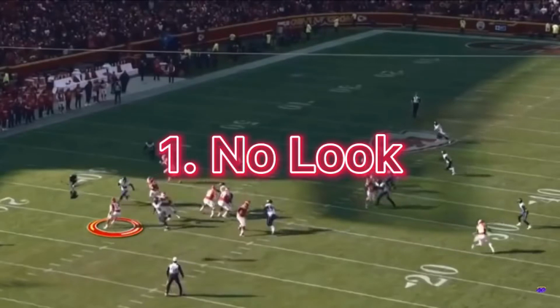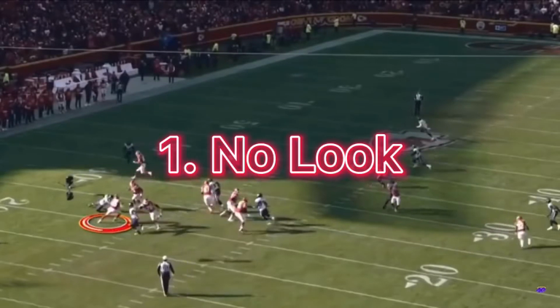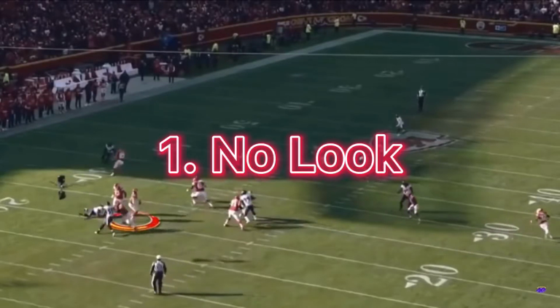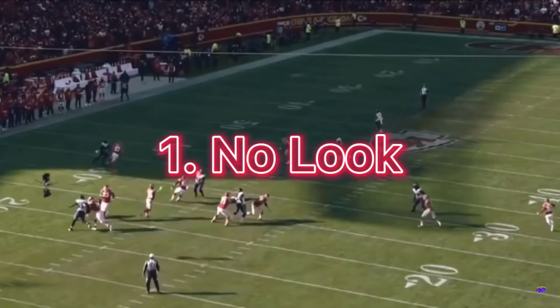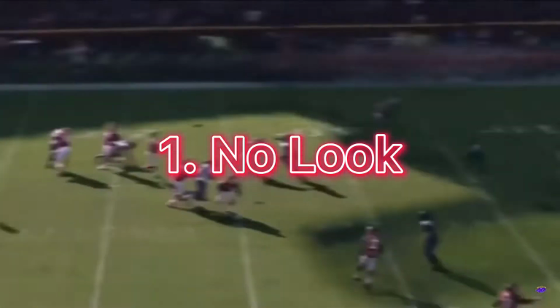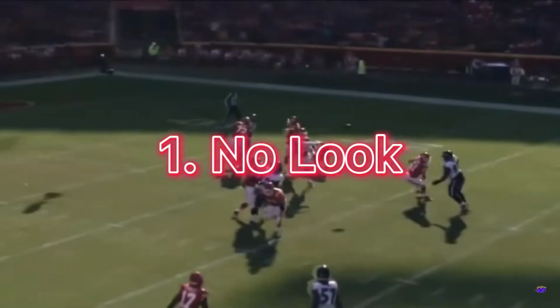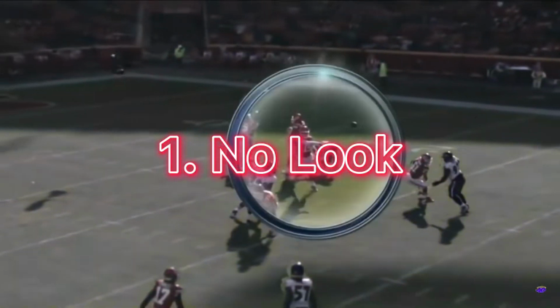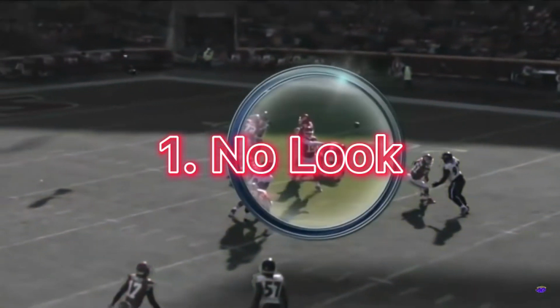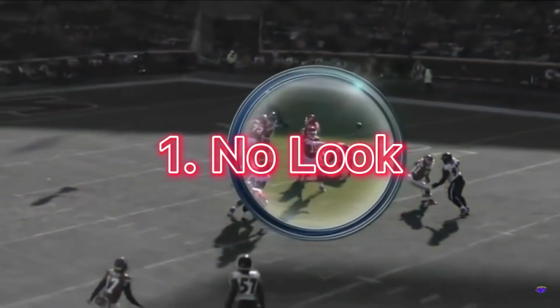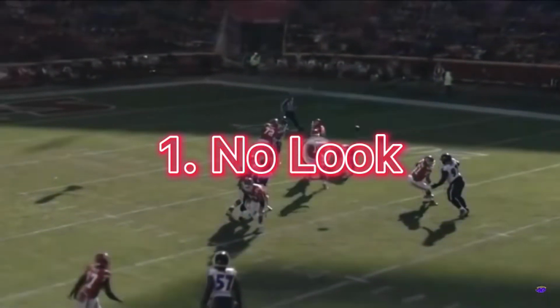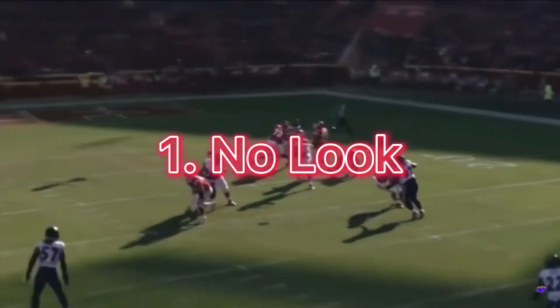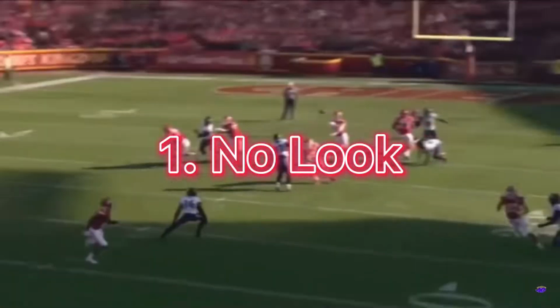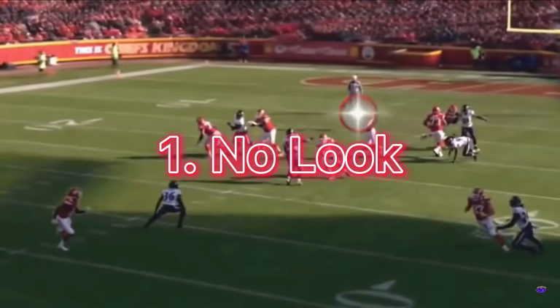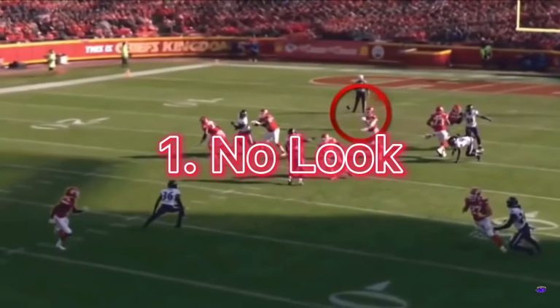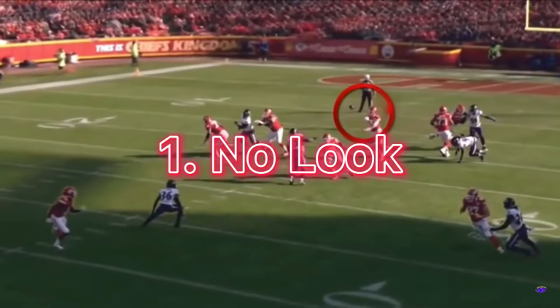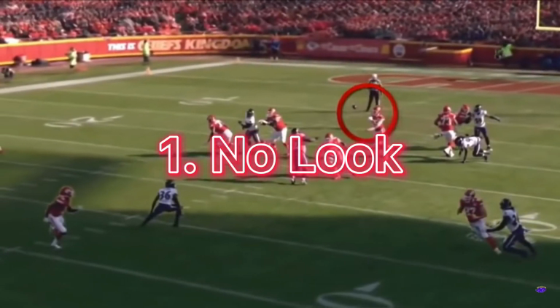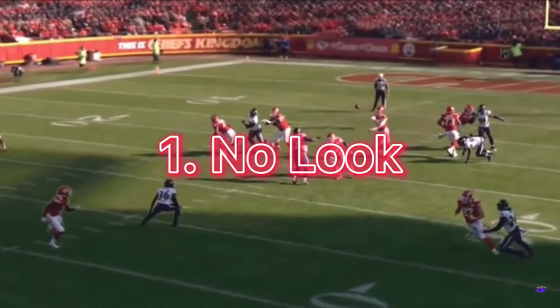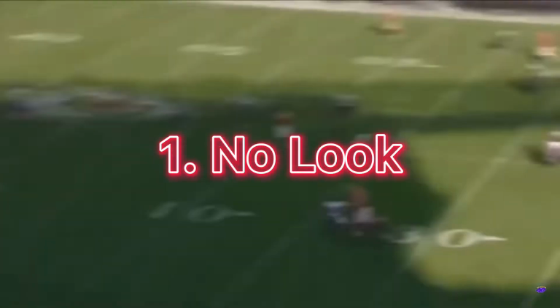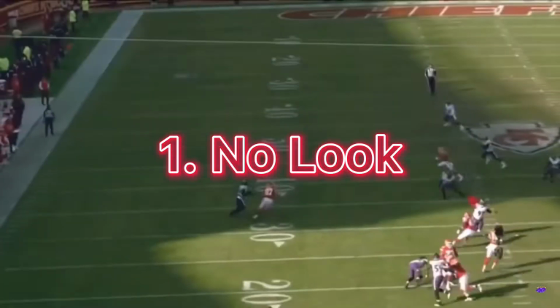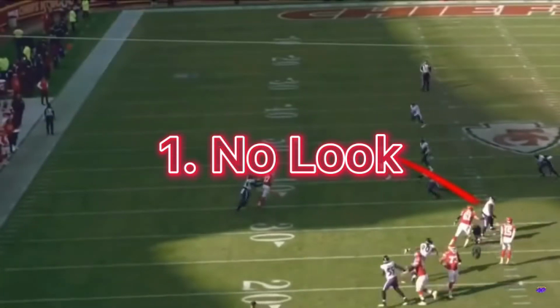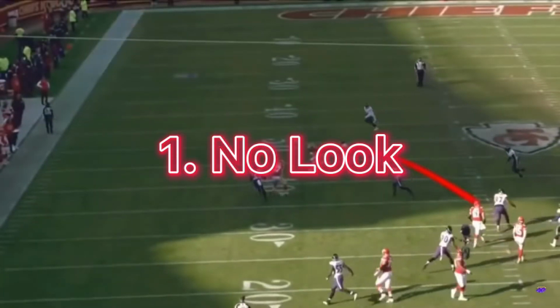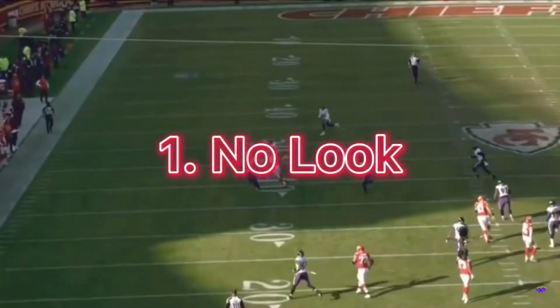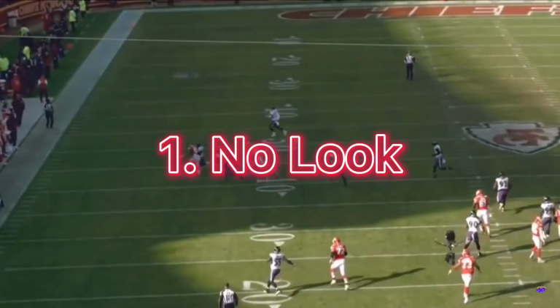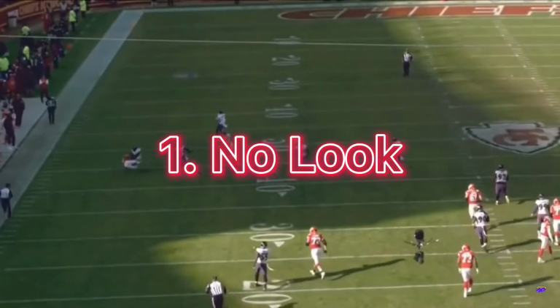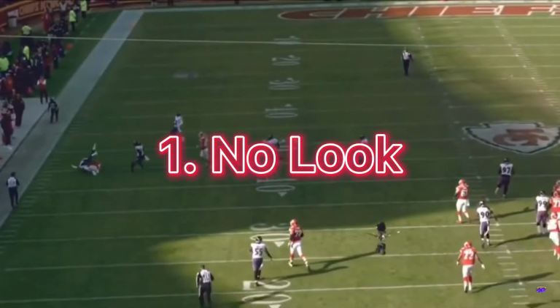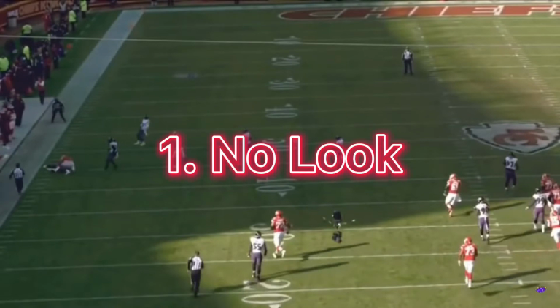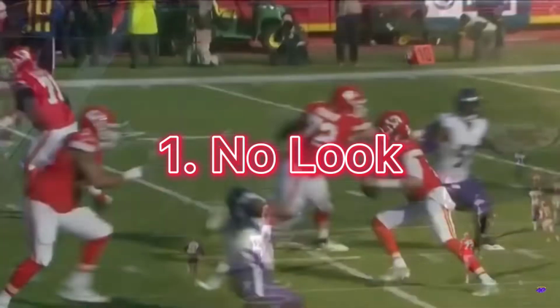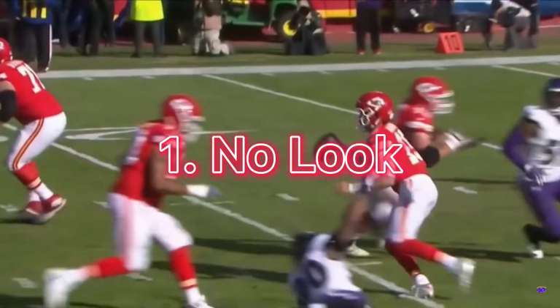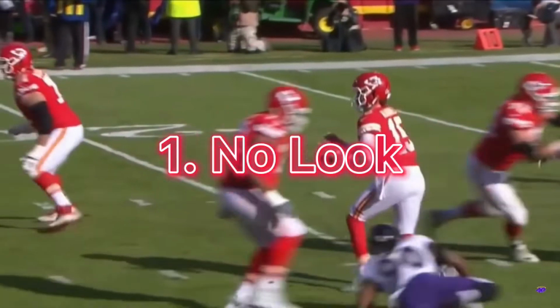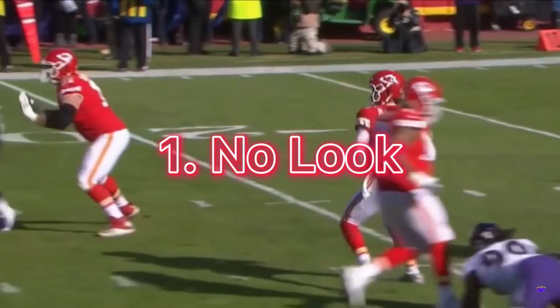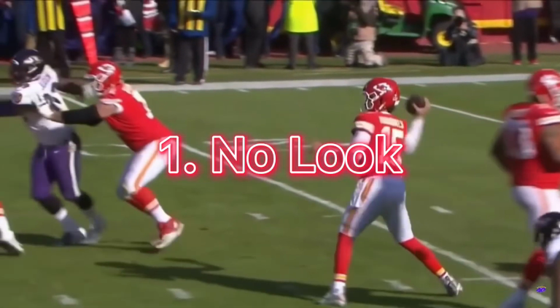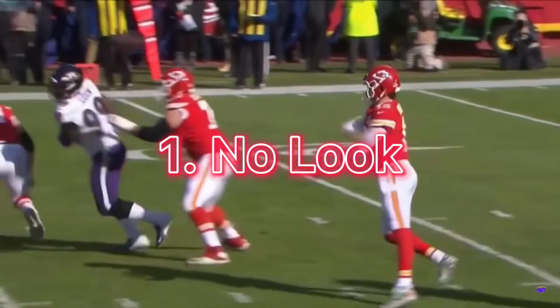Watch this from the first half — look at Mahomes' eyes and head. He's looking to the right and throws it all the way across left. He did that at the same time, look at him.